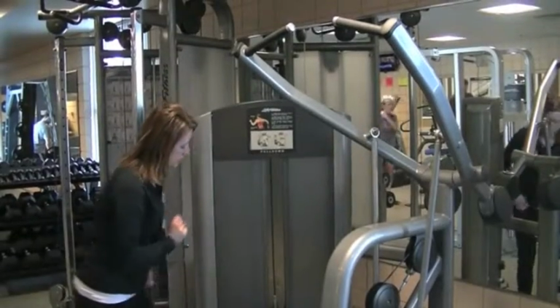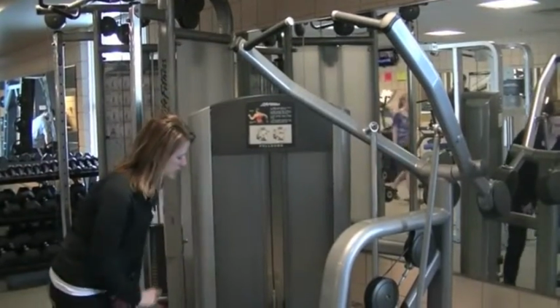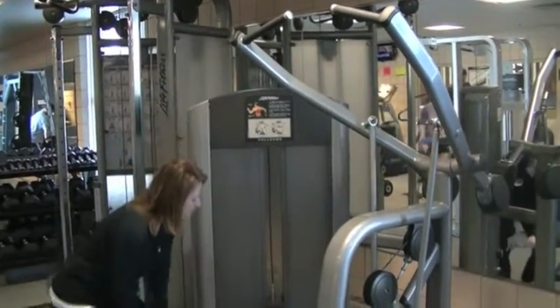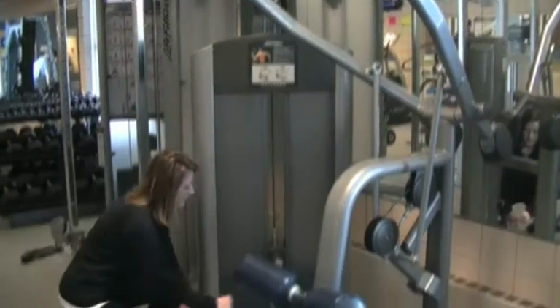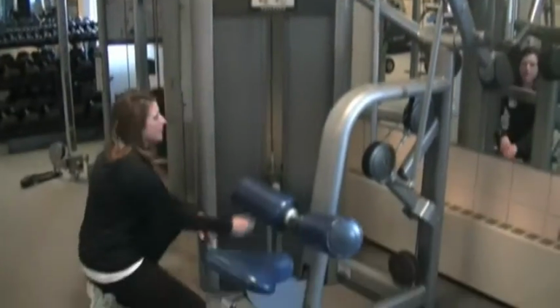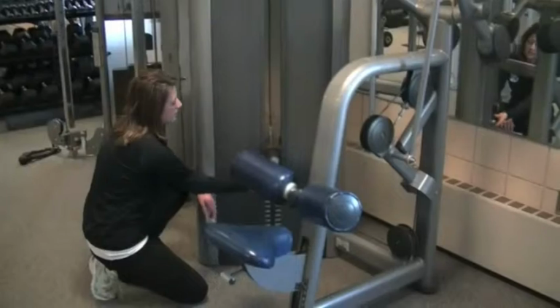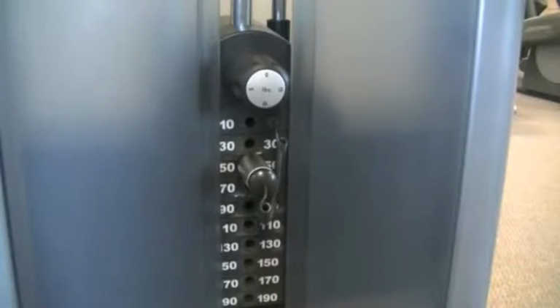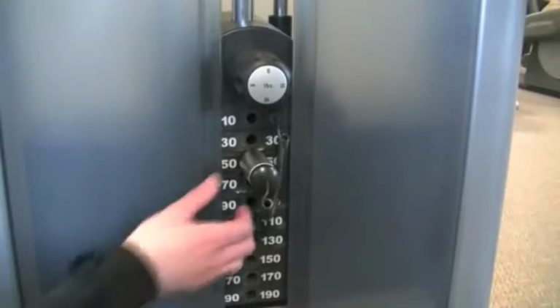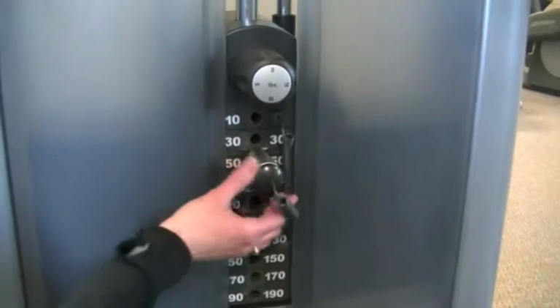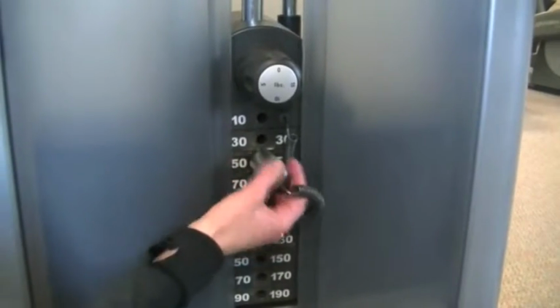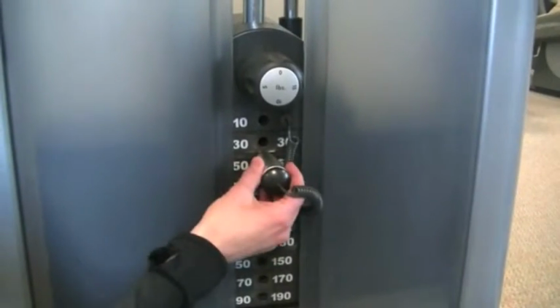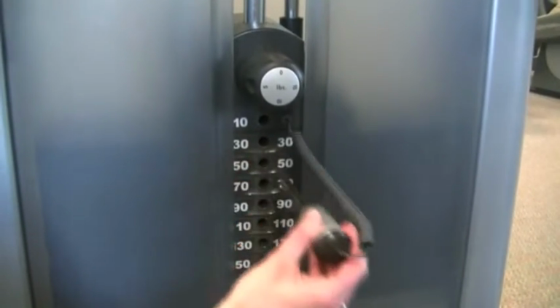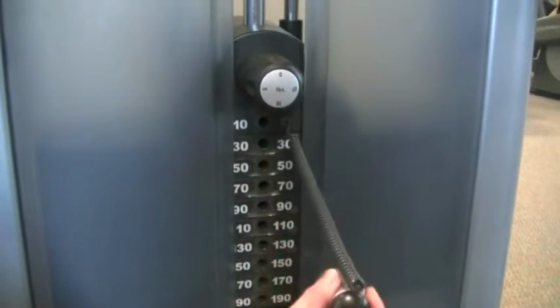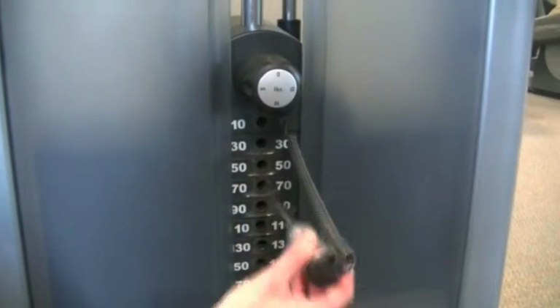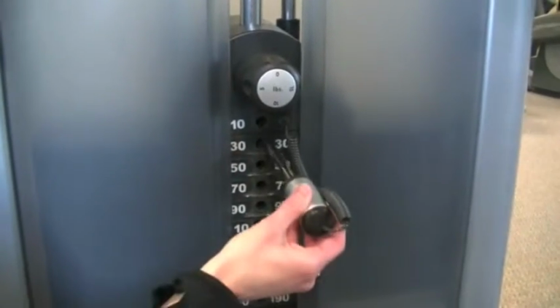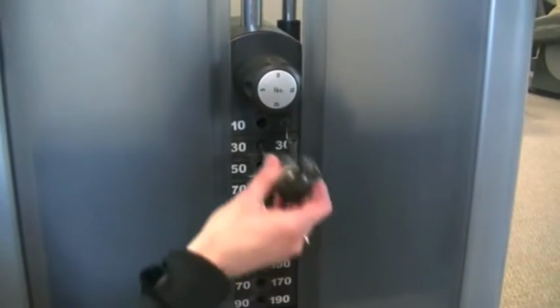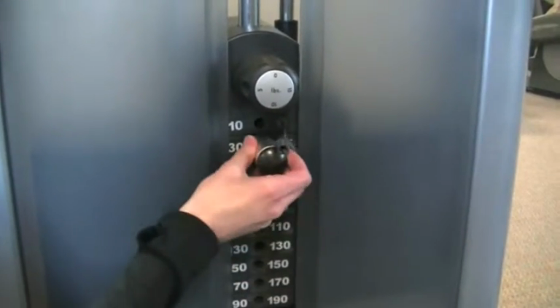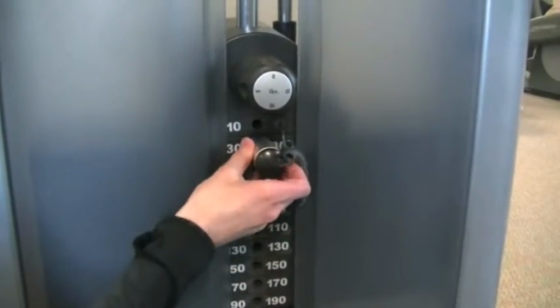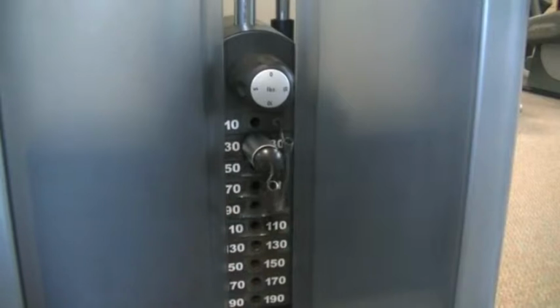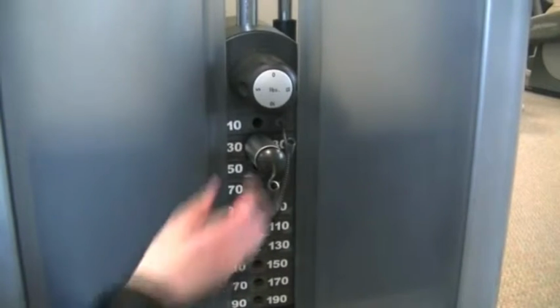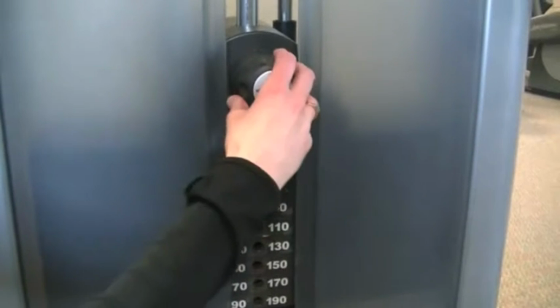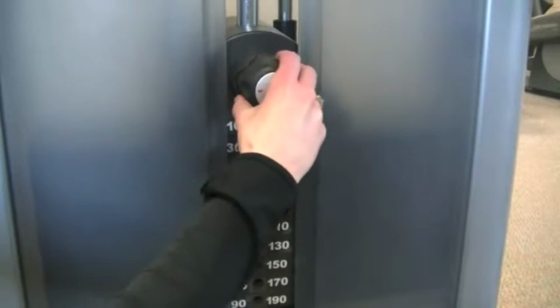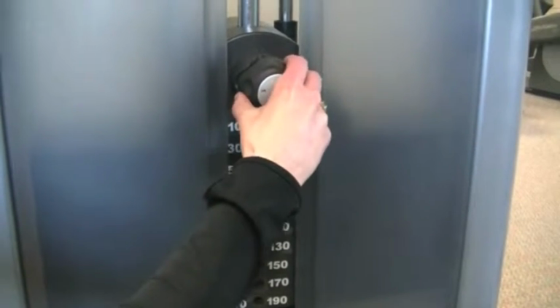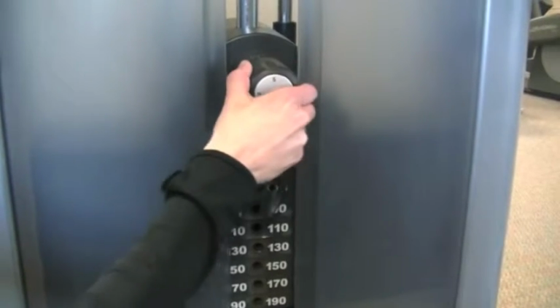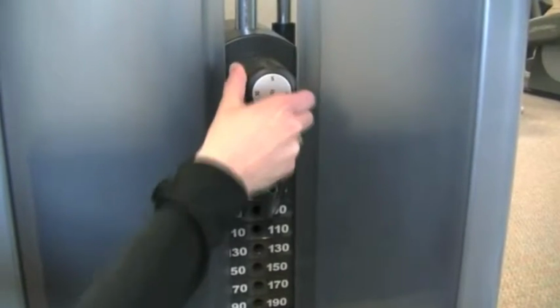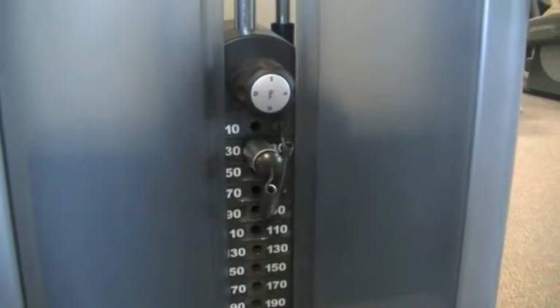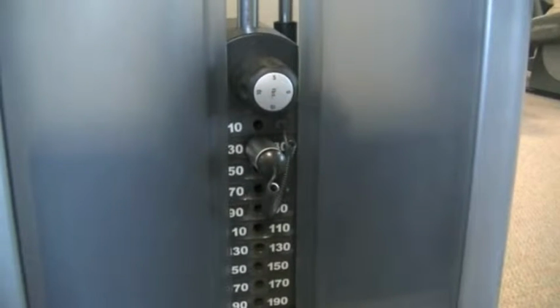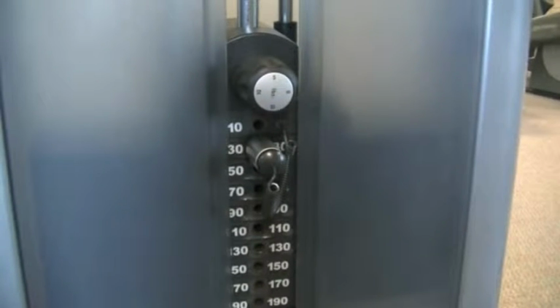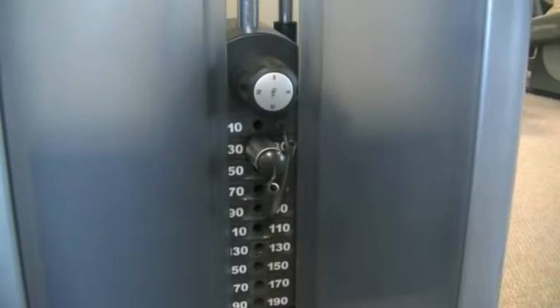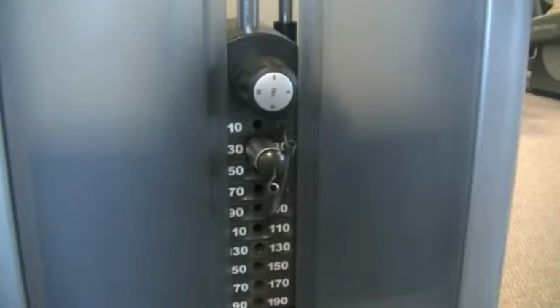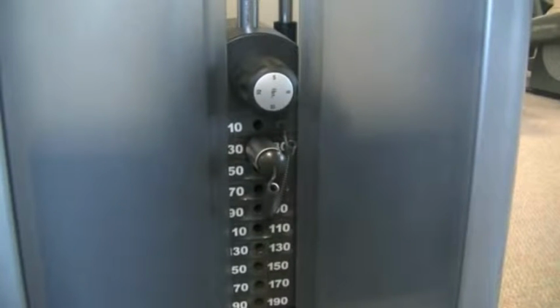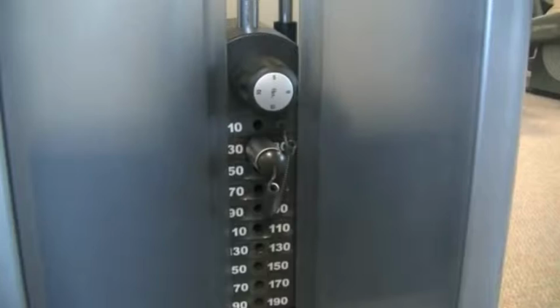To adjust the weight, you need to pull the pin to the appropriate weight. Each weight goes up by 20 pounds. In order to add additional weight, you can turn the dial to fine-tune from there.